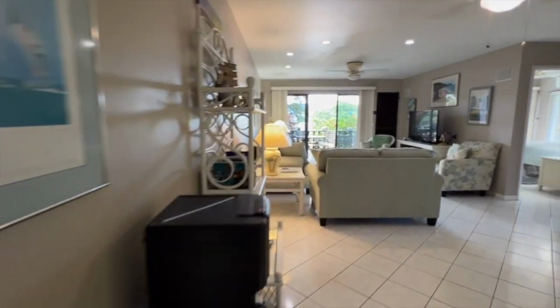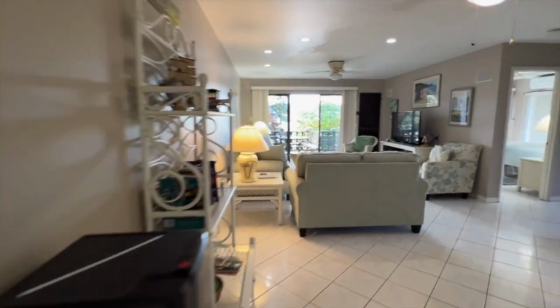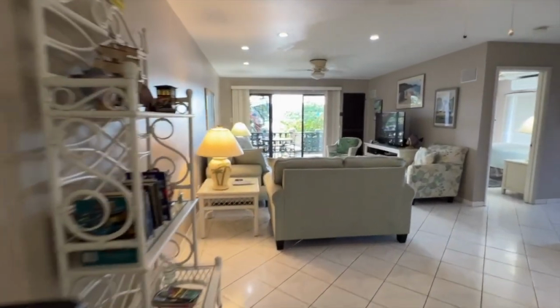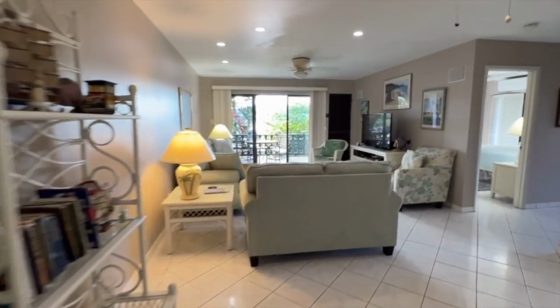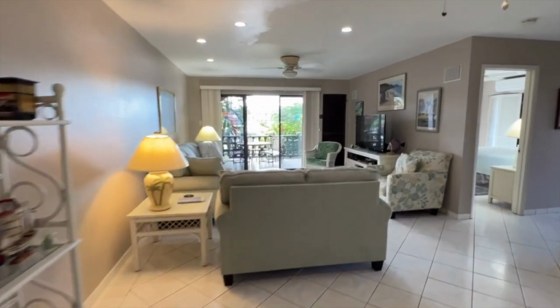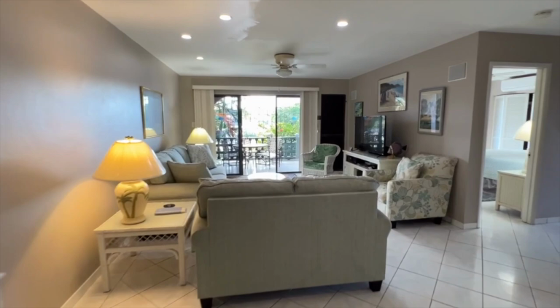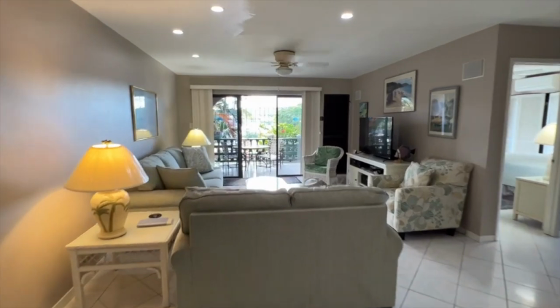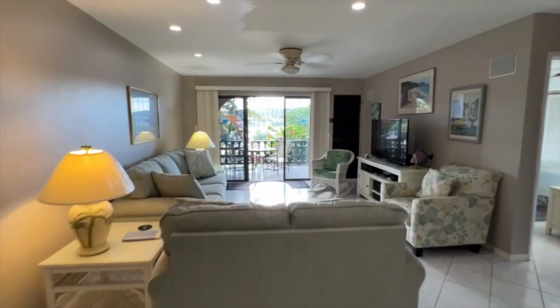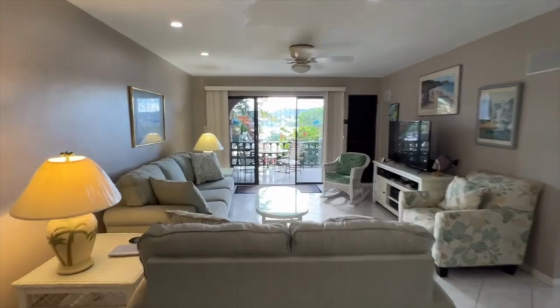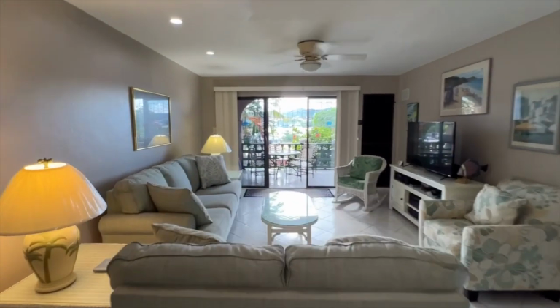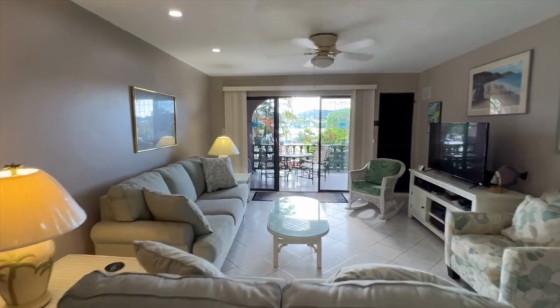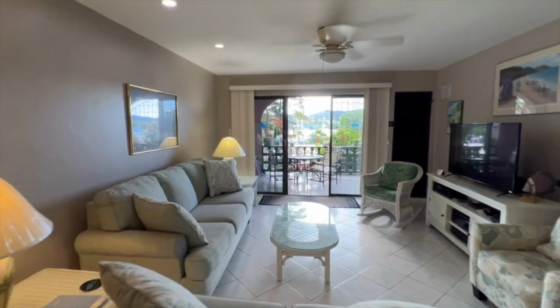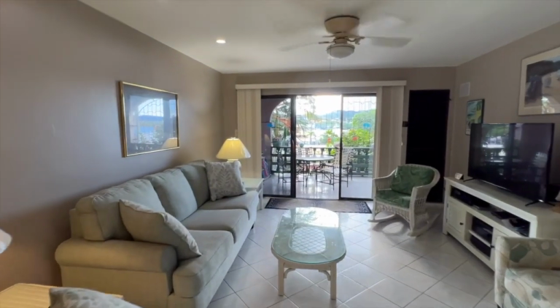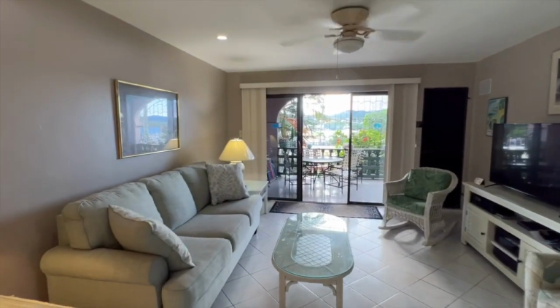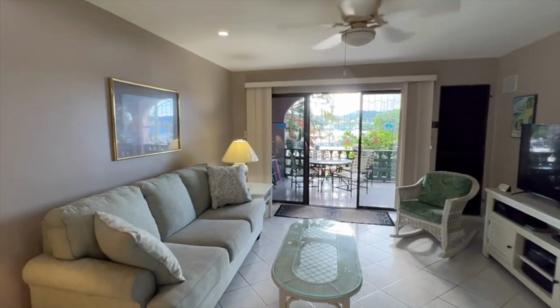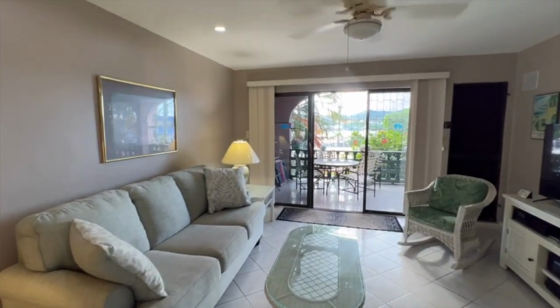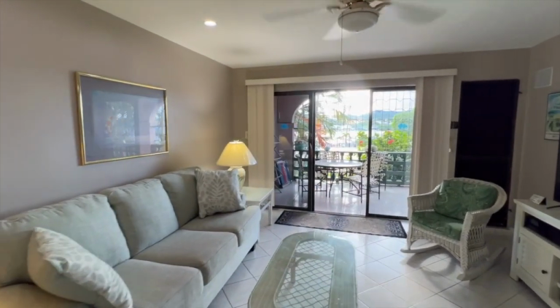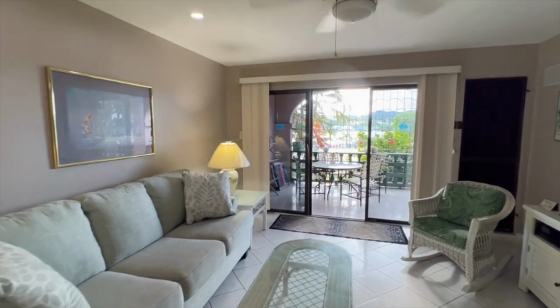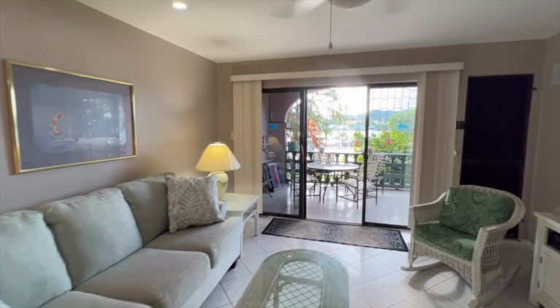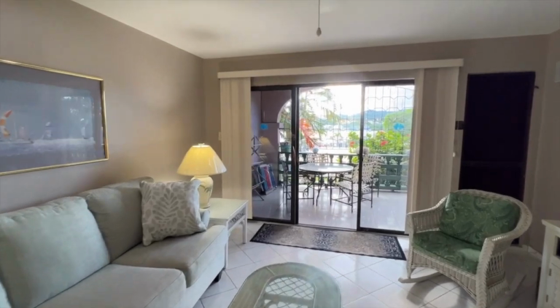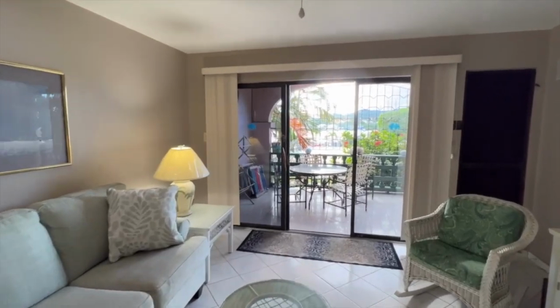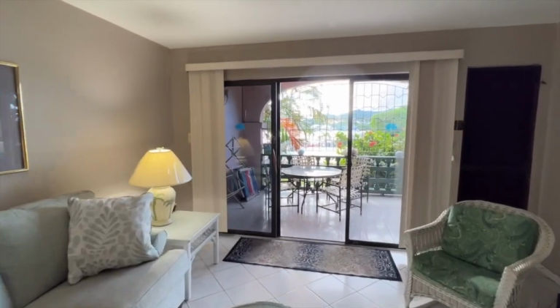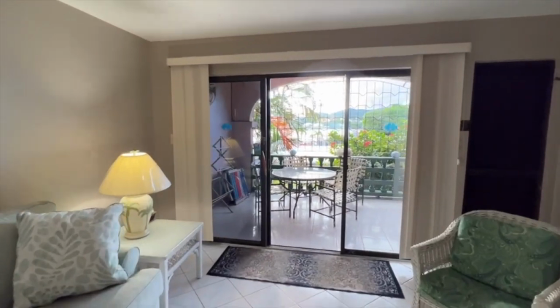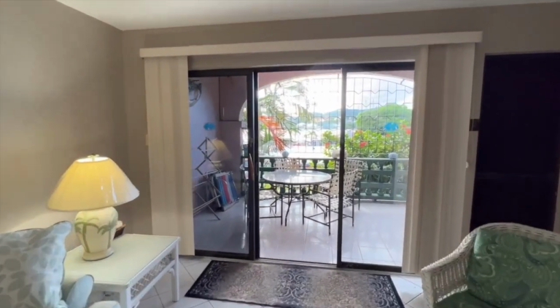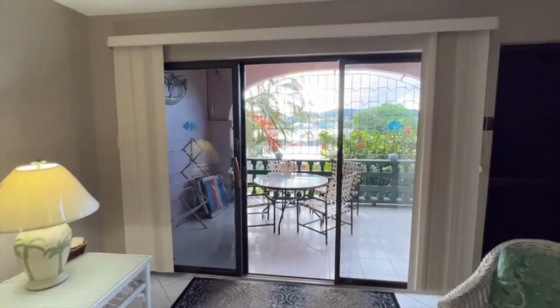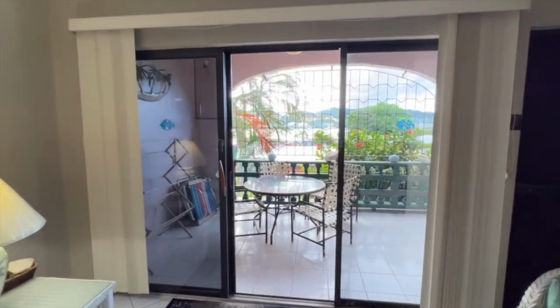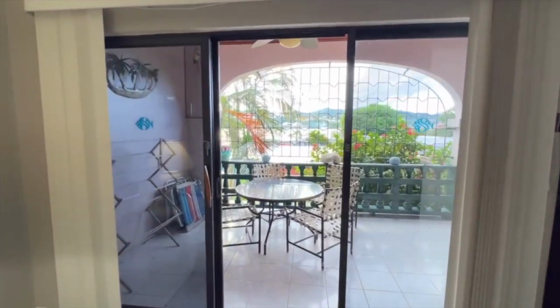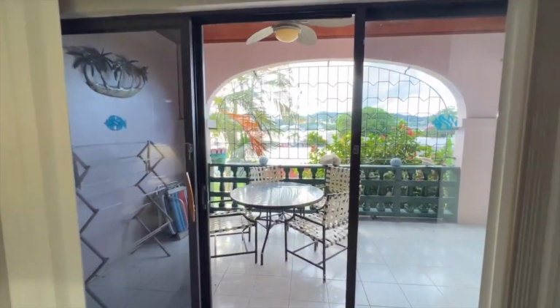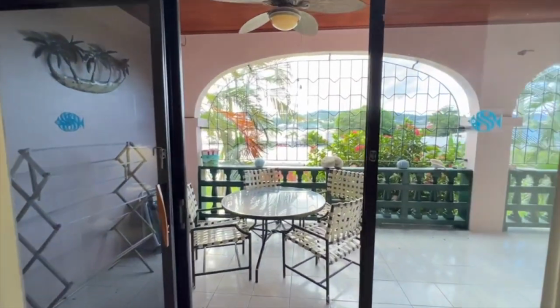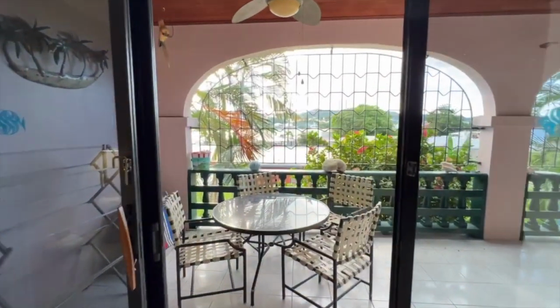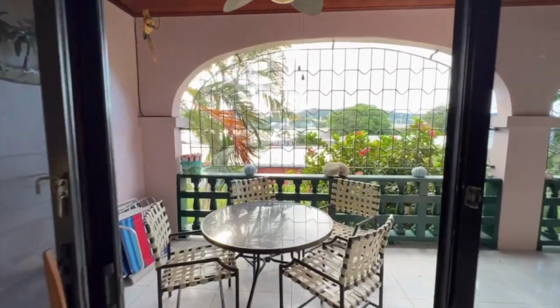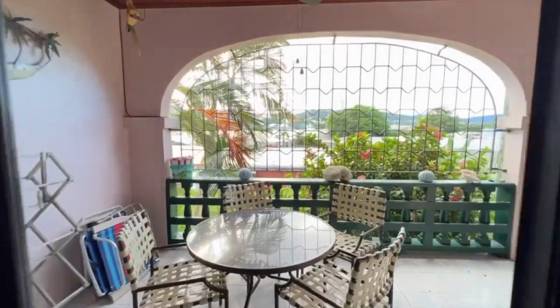Schooner Bay Condominiums has a full-time manager and staff, automatic generator, two pools, tennis courts, designated parking, and nighttime security guard. Let's go back out onto the gallery.